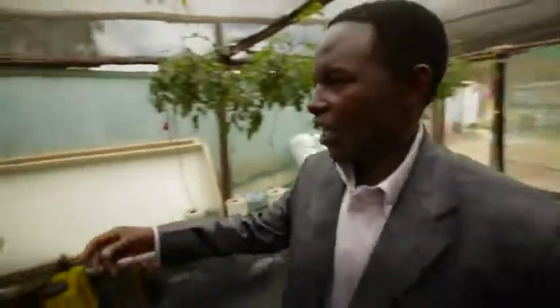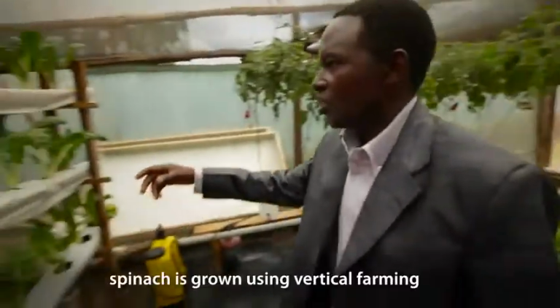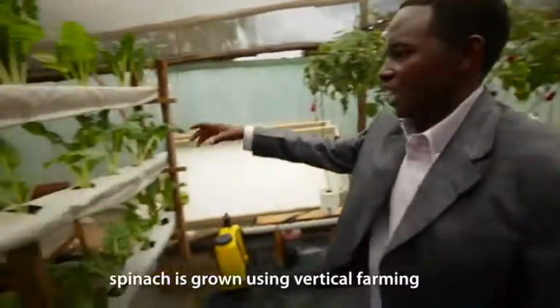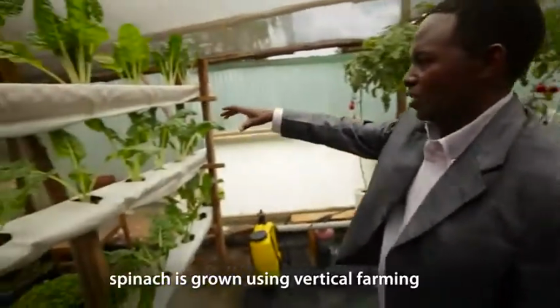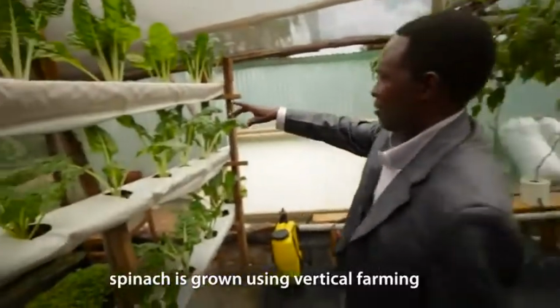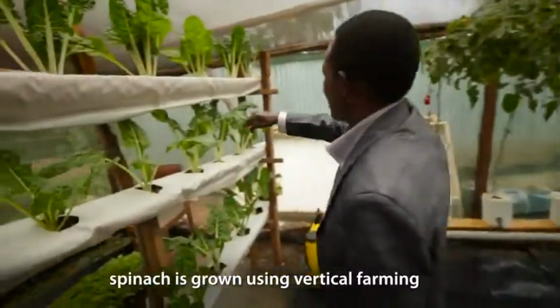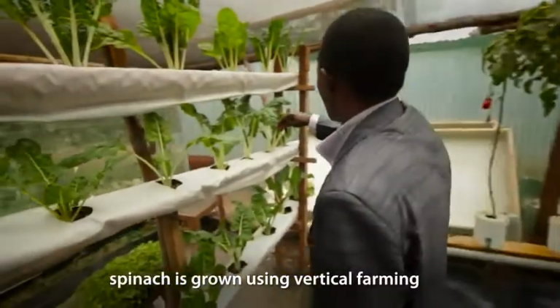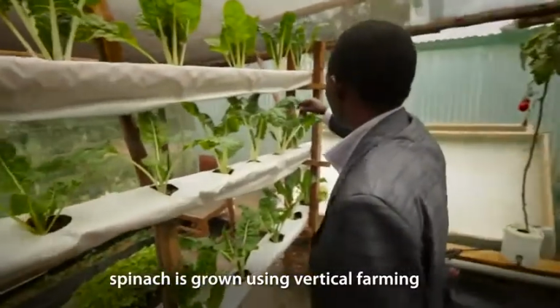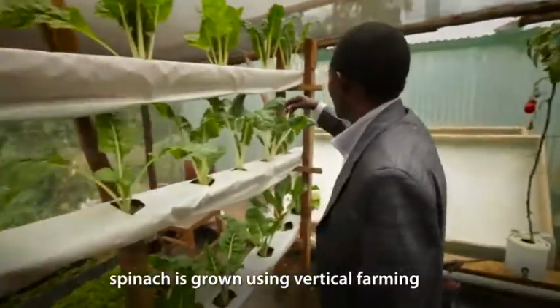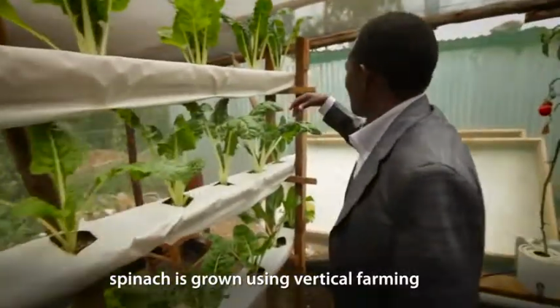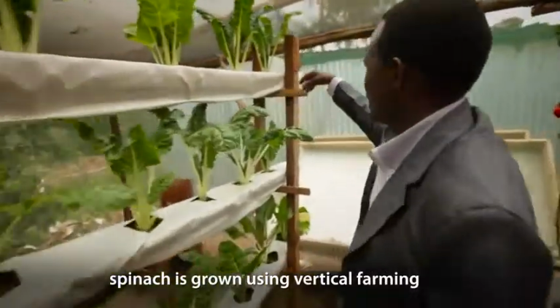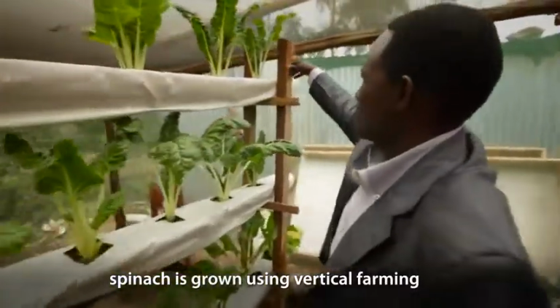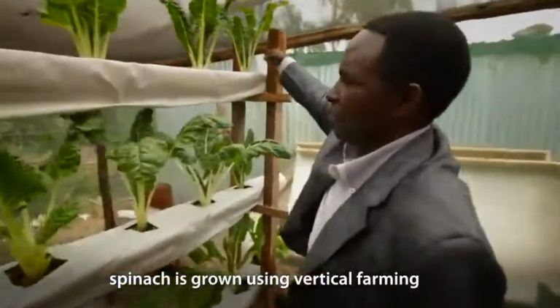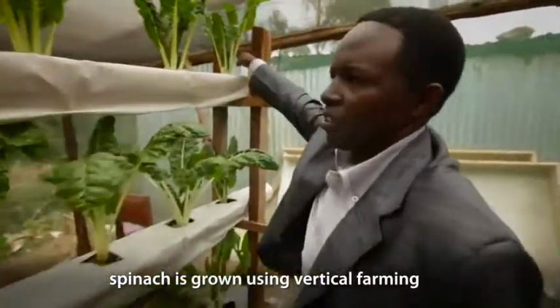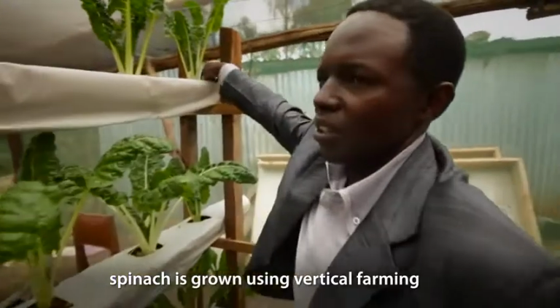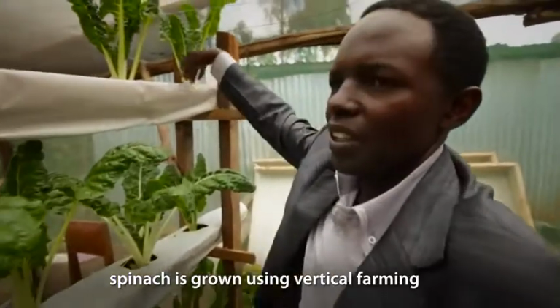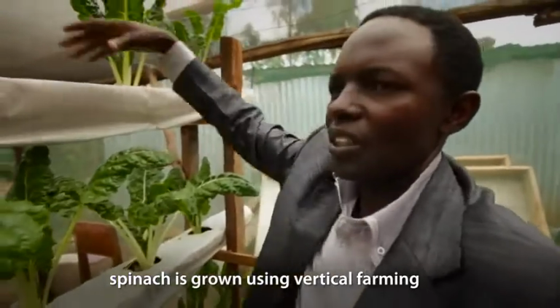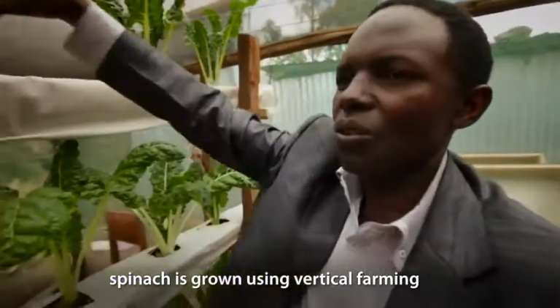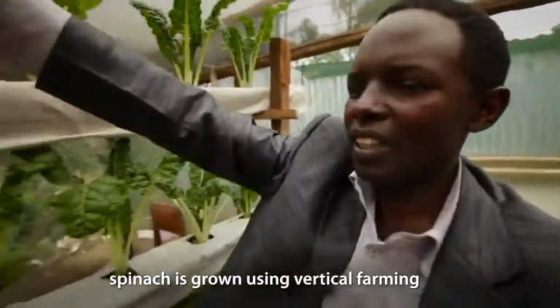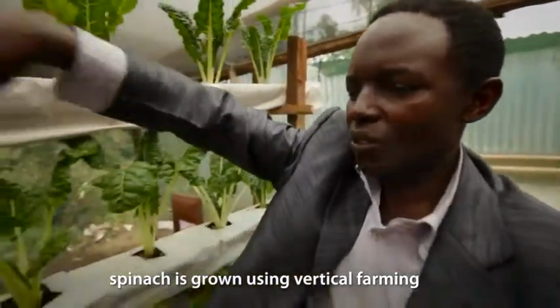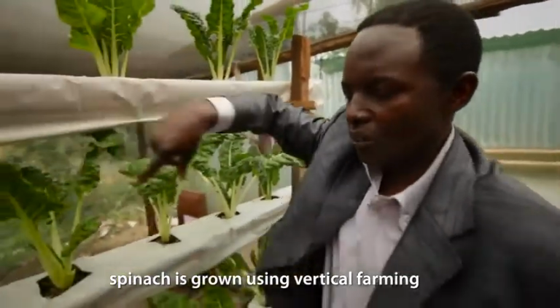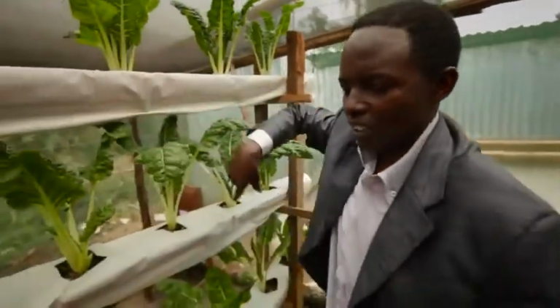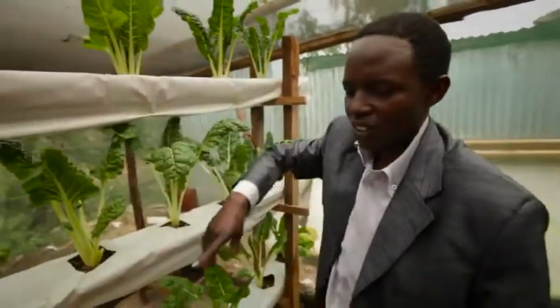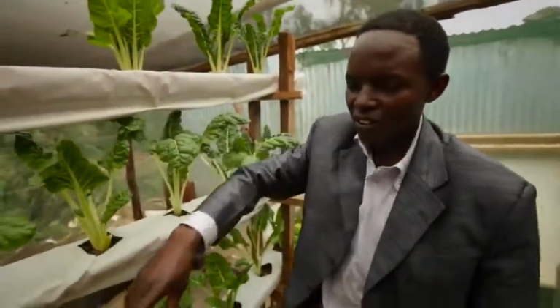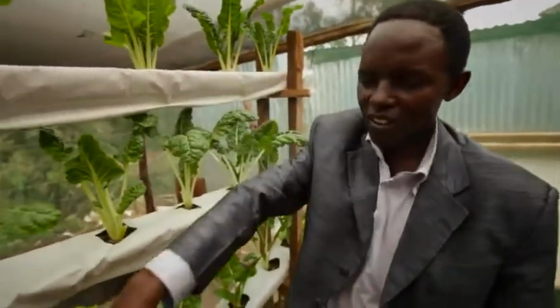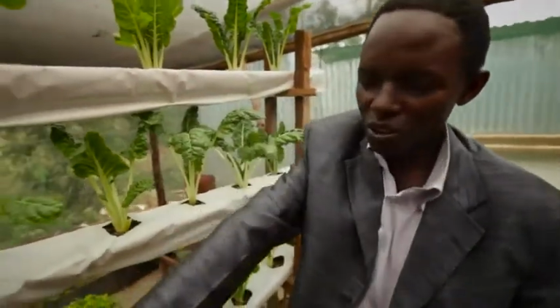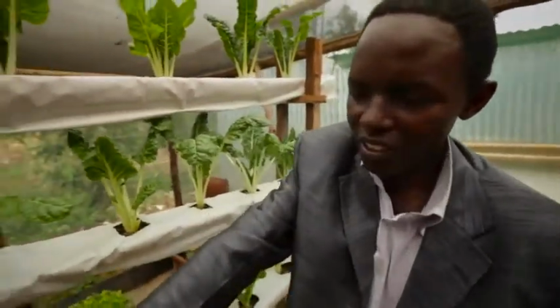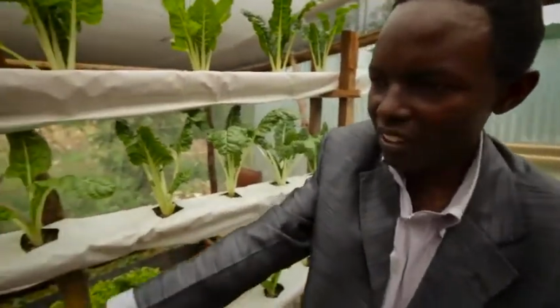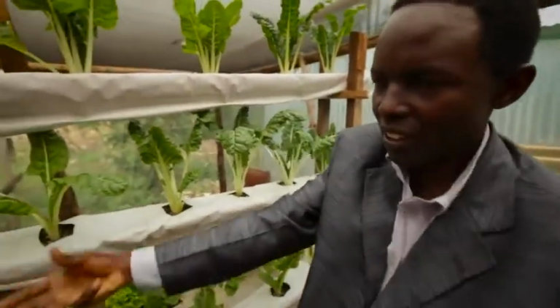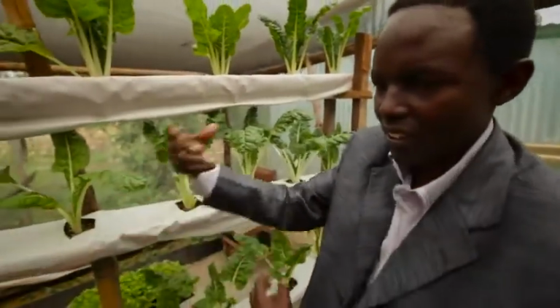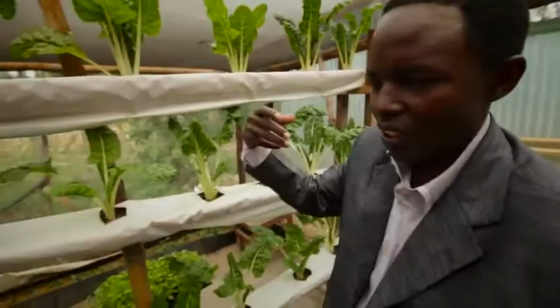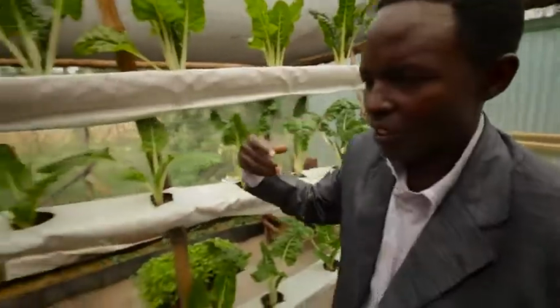Spinach, which are growing in a vertical farming setup — you just need water from this point. The water goes like that, goes like that, then it goes to the reservoir, then you can recycle that water.